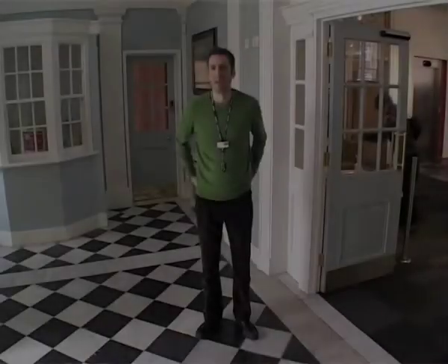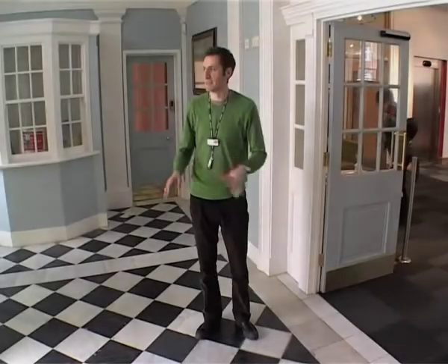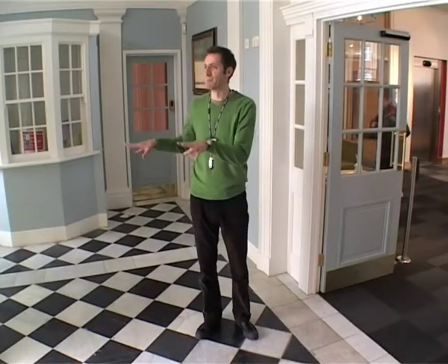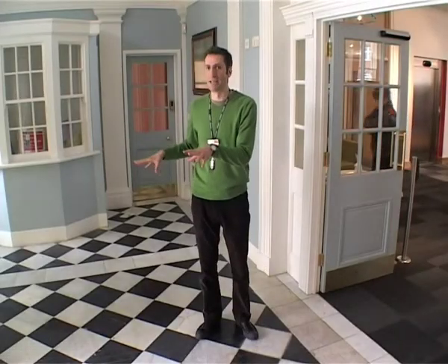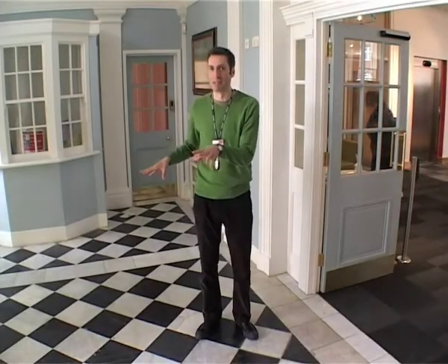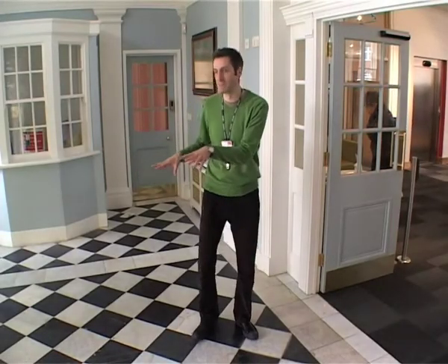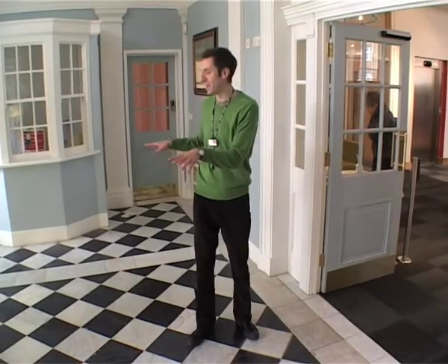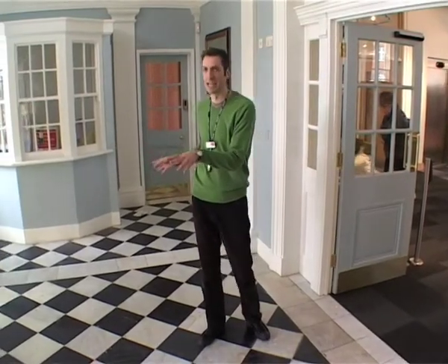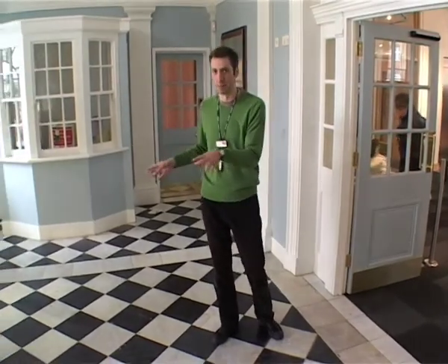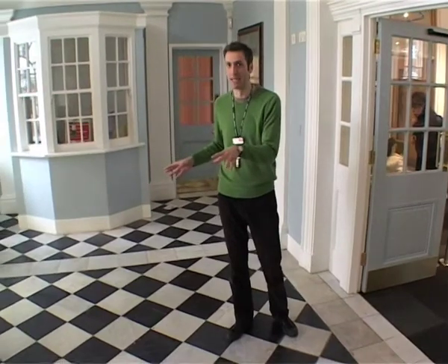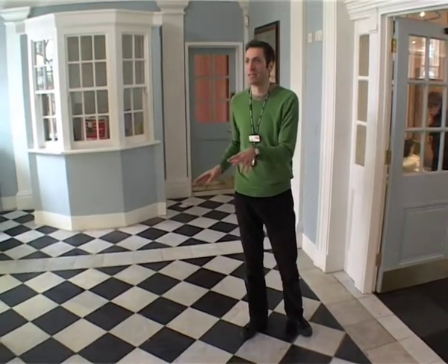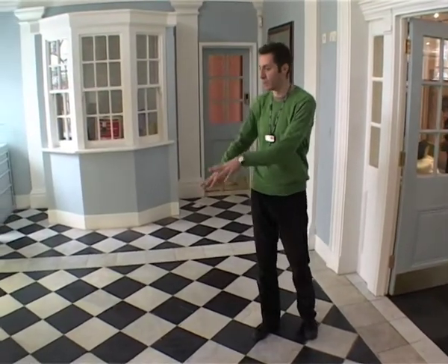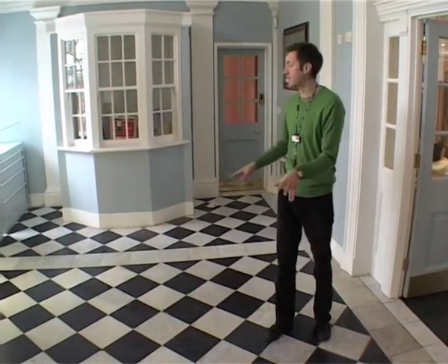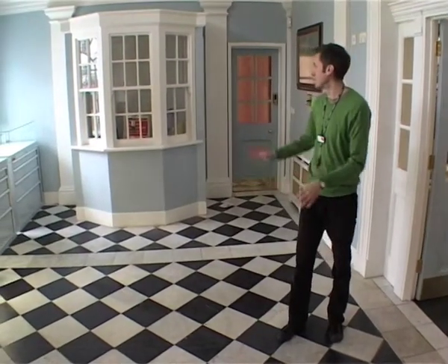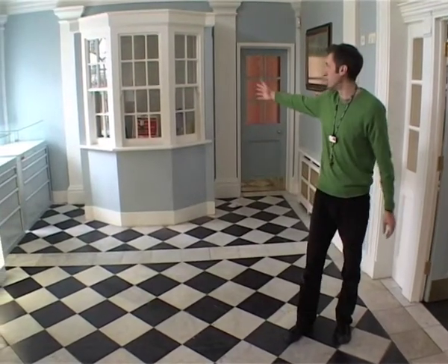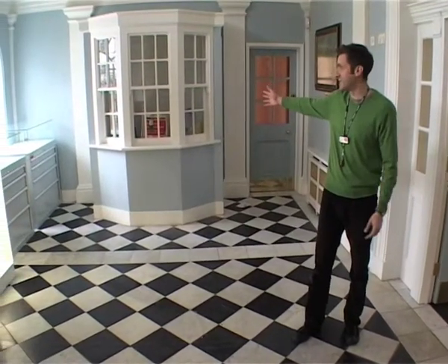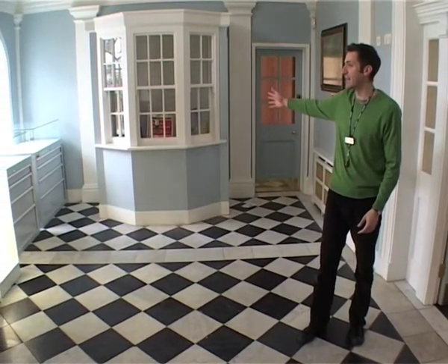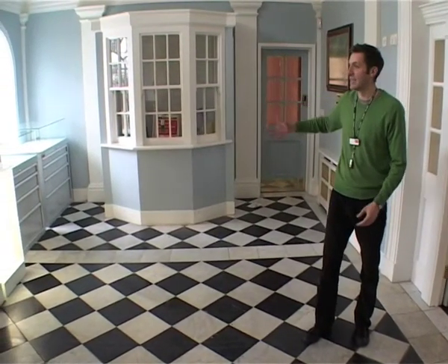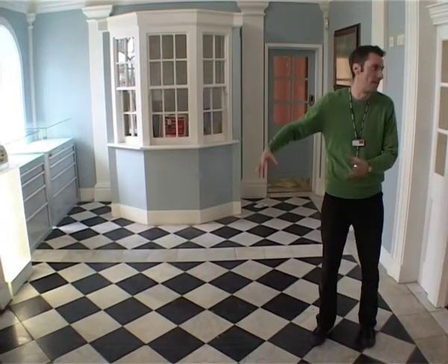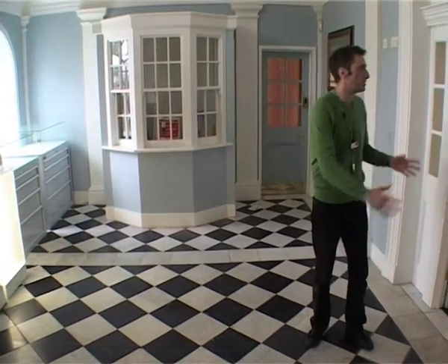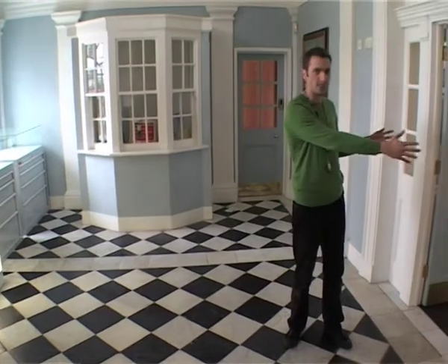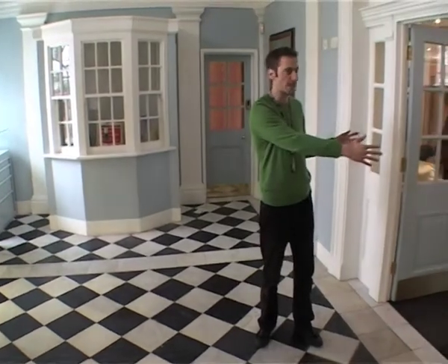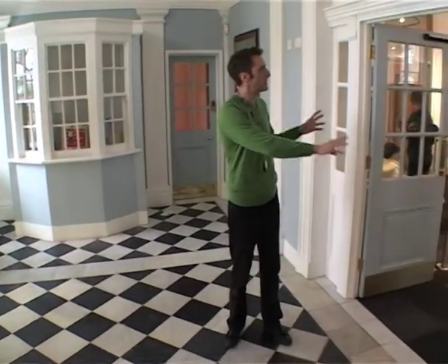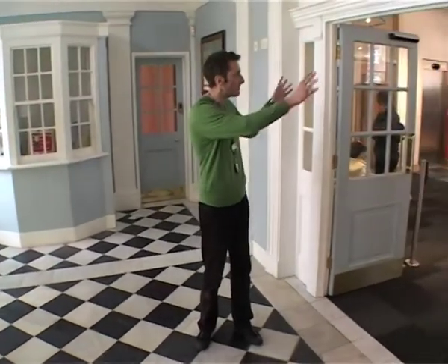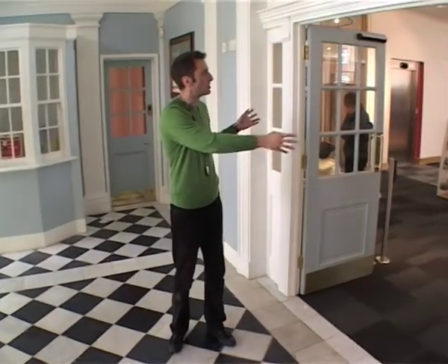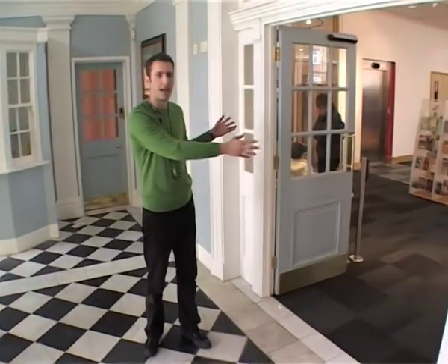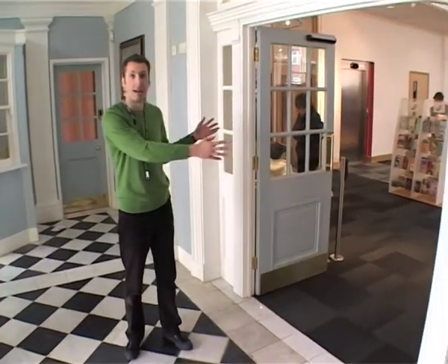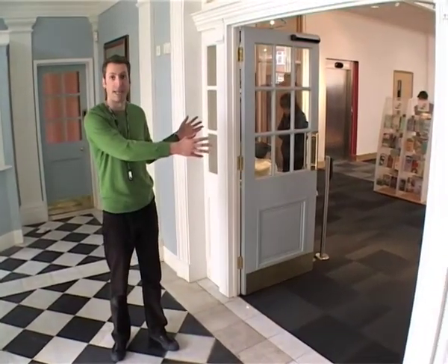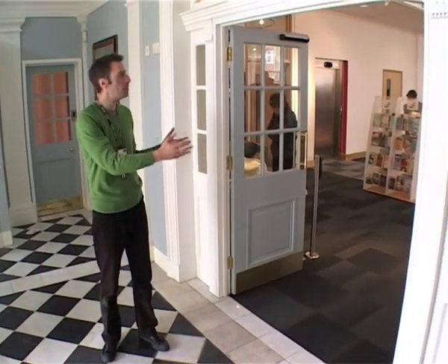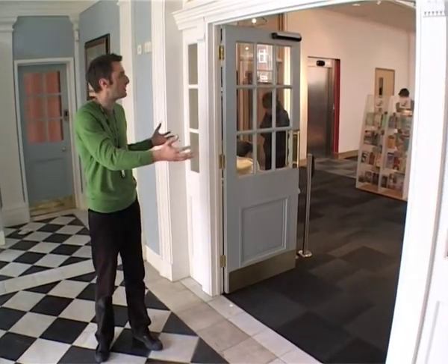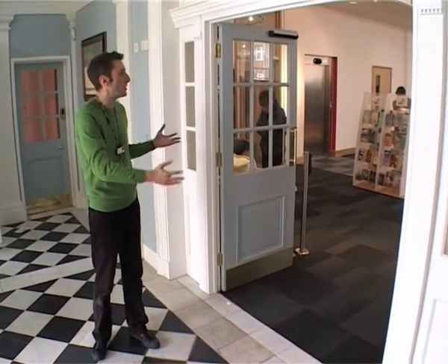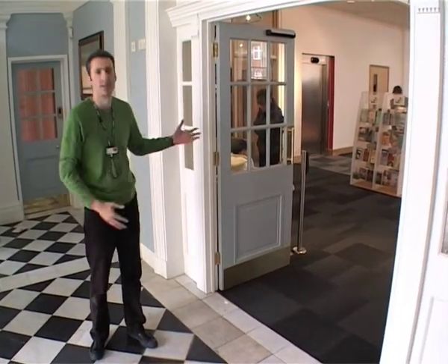What lots of the customers like is the fact we've kept this foyer exactly as it would have been. So you've got the old styles, the old kiosk gear, and they walk into these doors to this lovely functional airy space. Perfect for what they need to do.